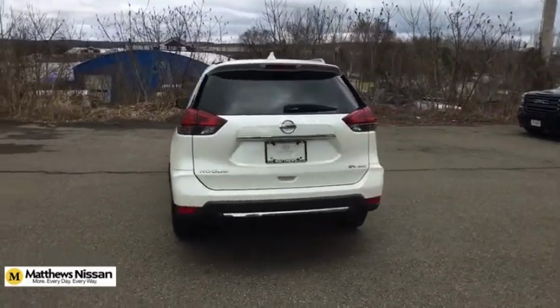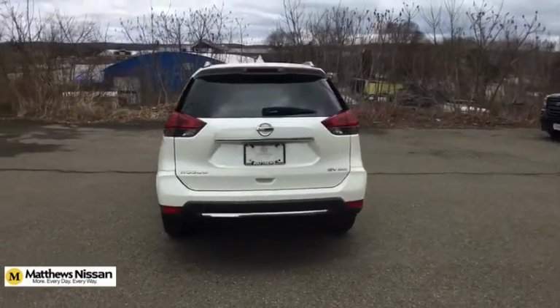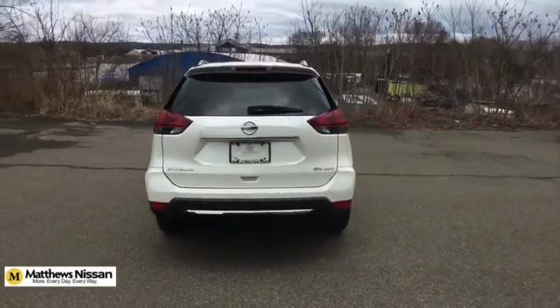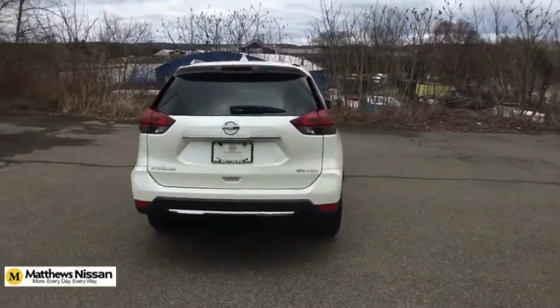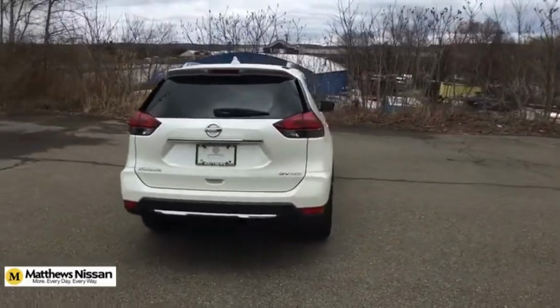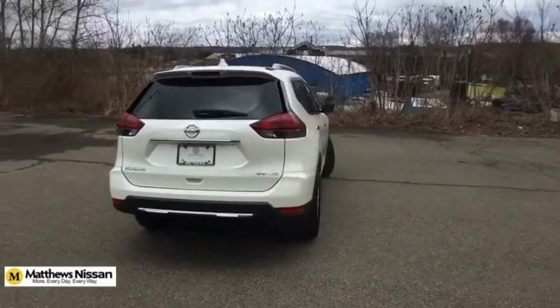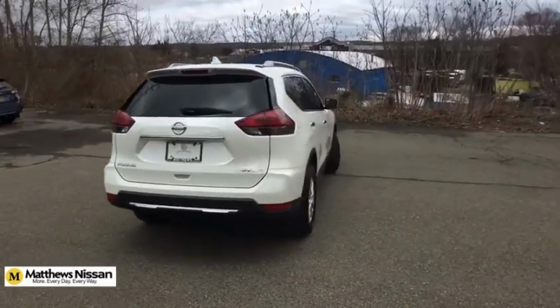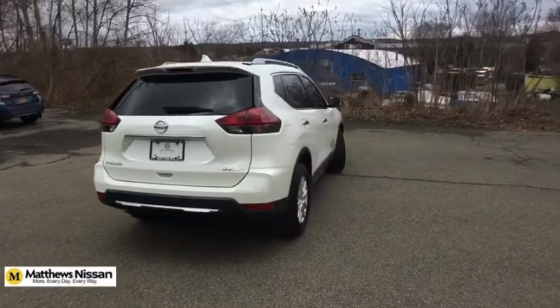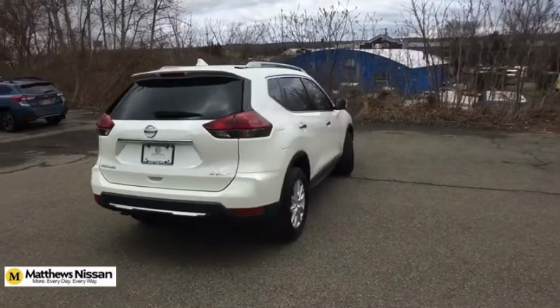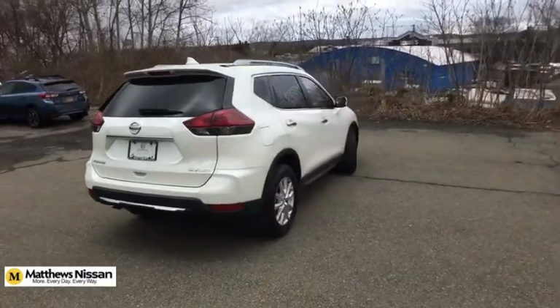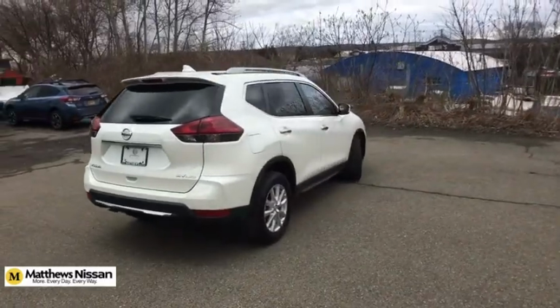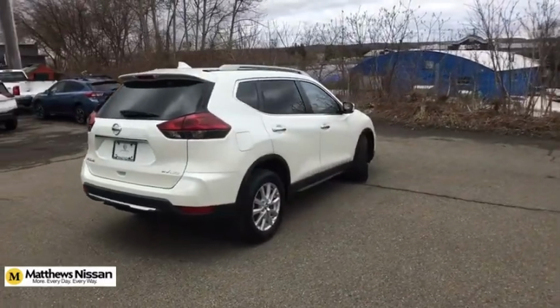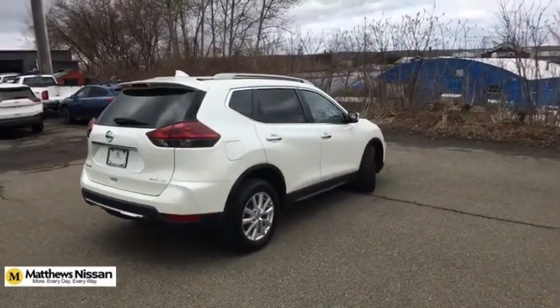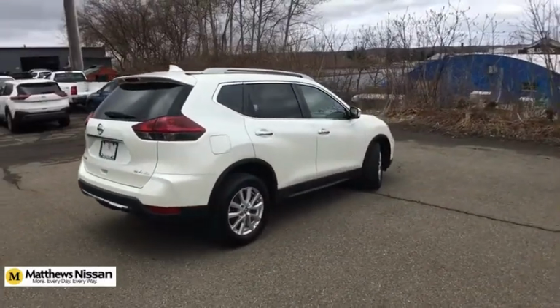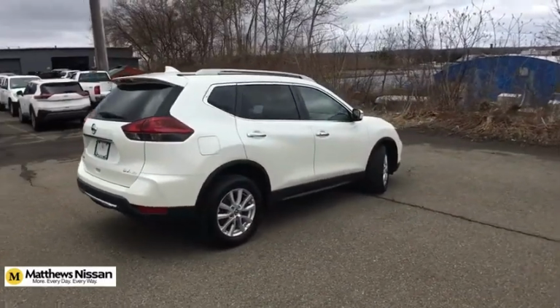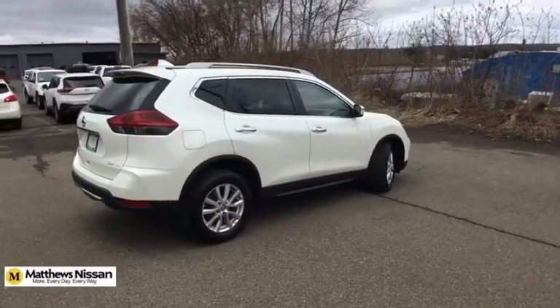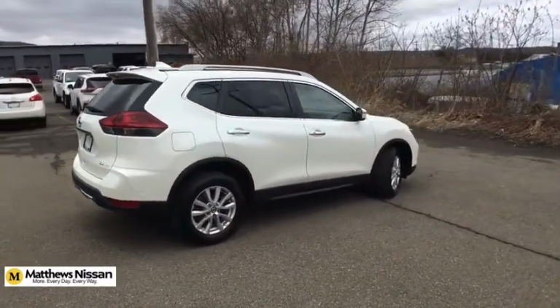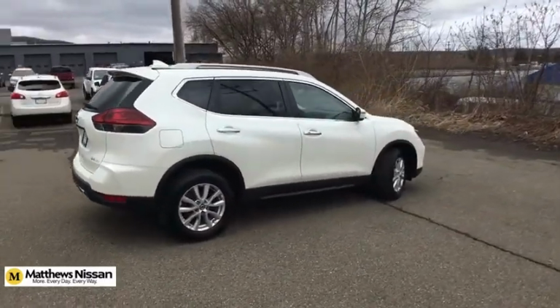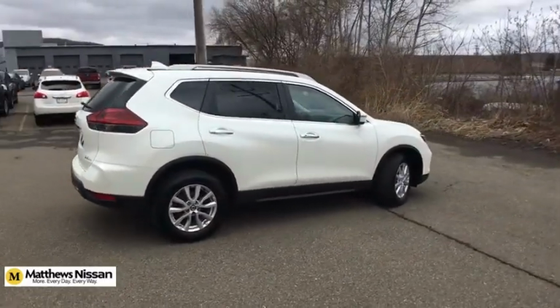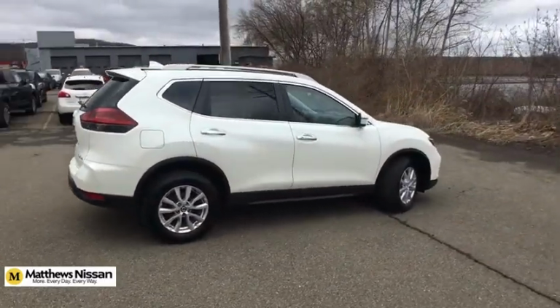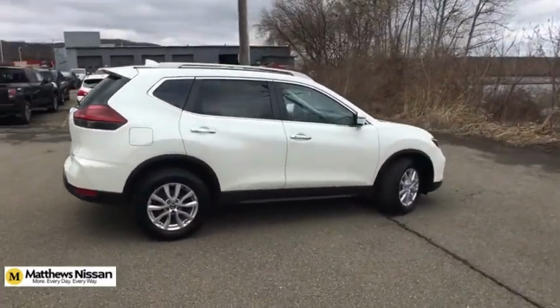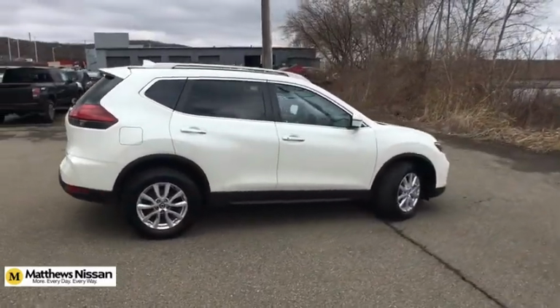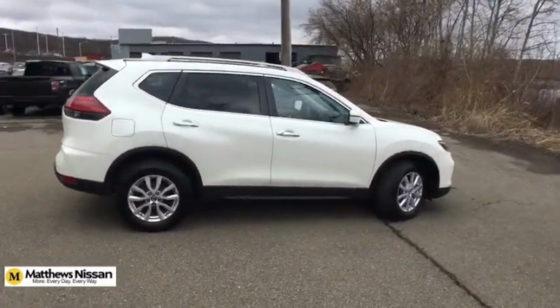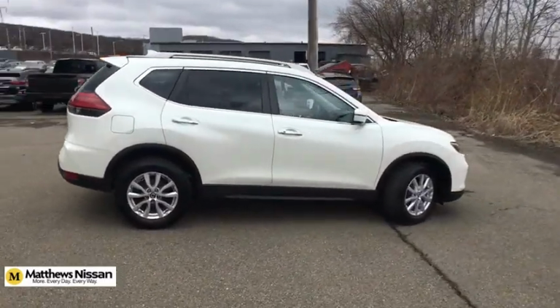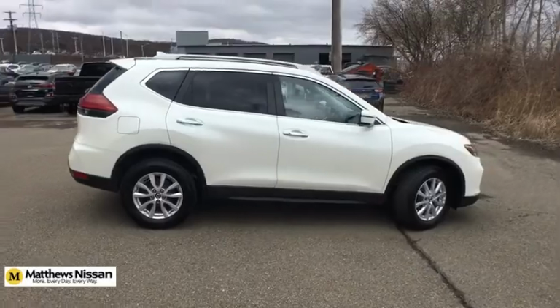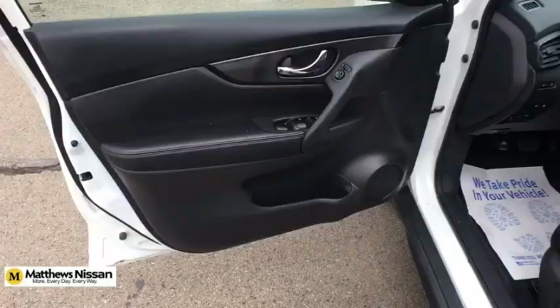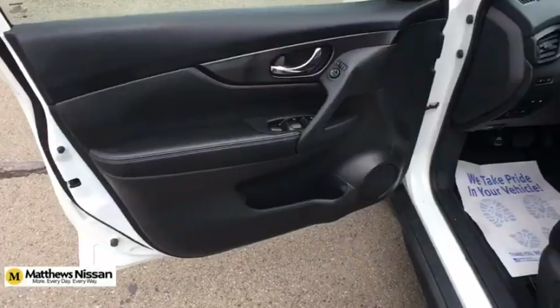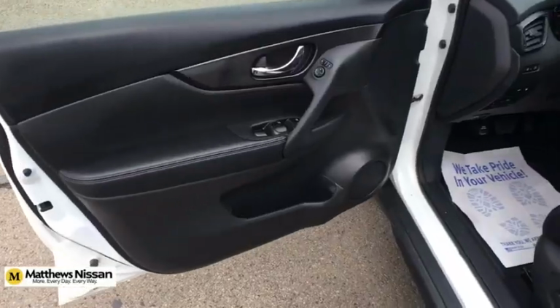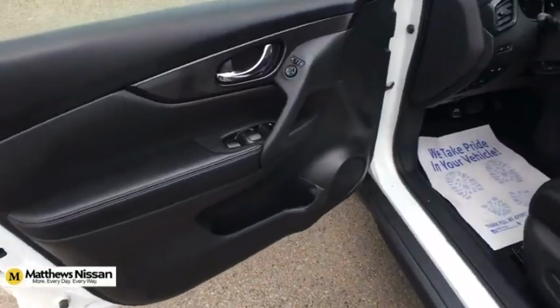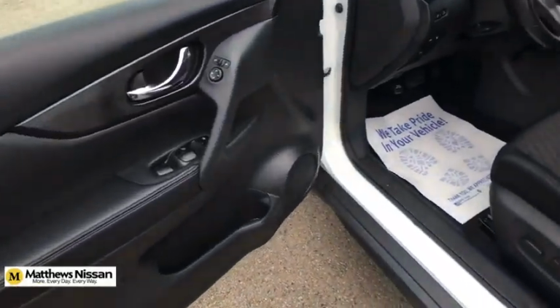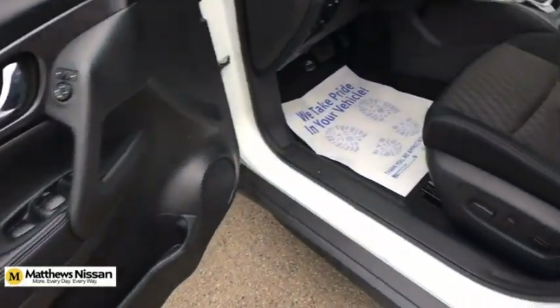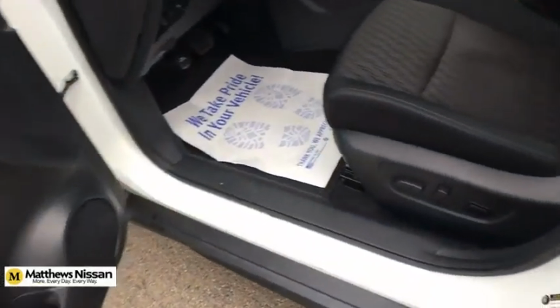Power liftgate, traction control, dual airbags, power steering, alloy wheels, four-wheel disc brakes, center armrest, heated front seats, trip computer.